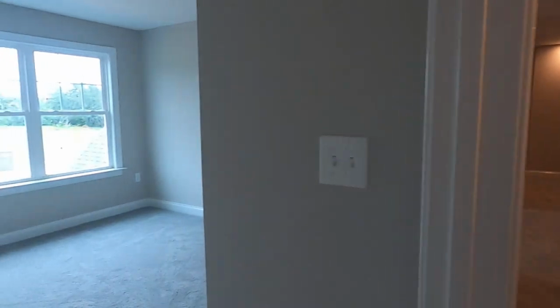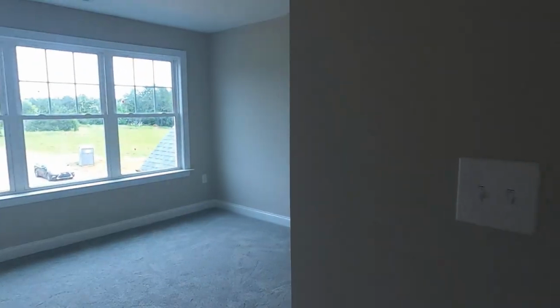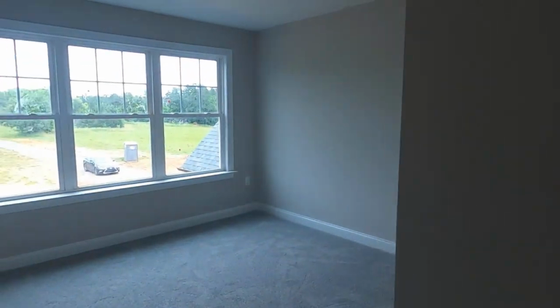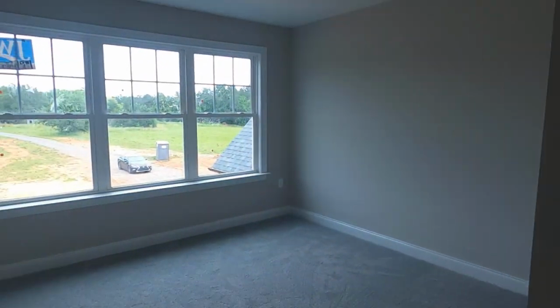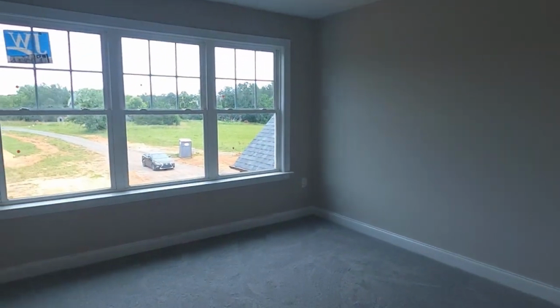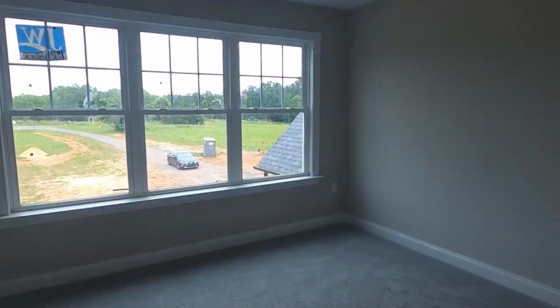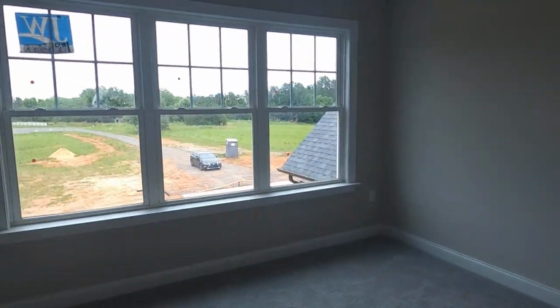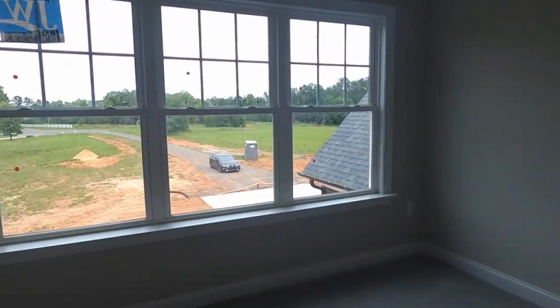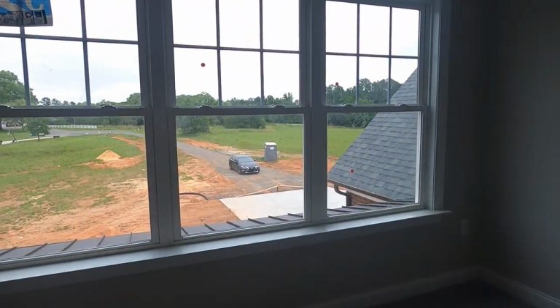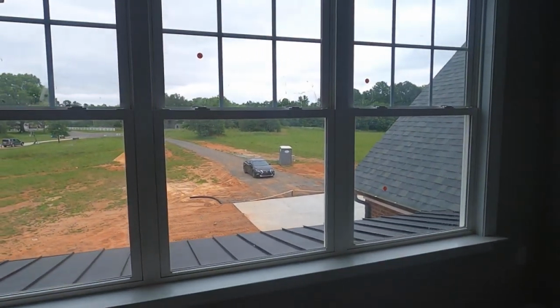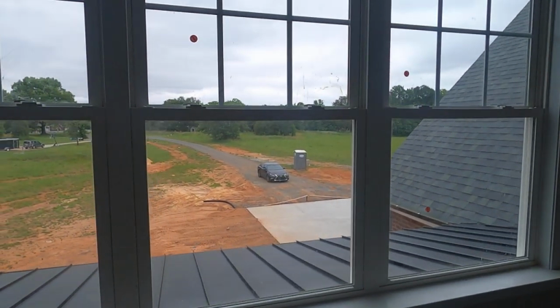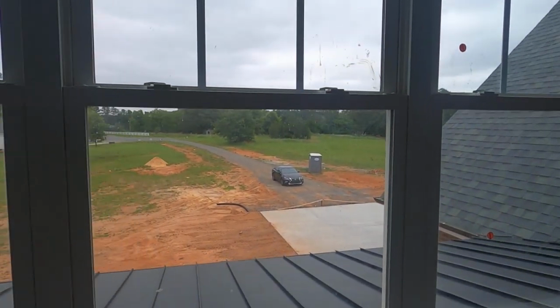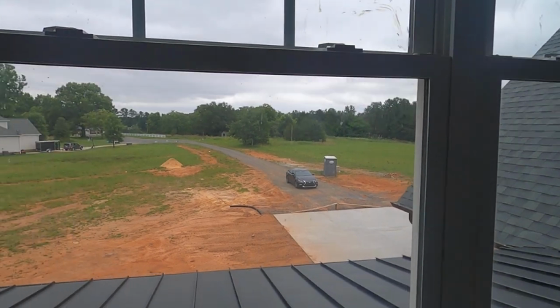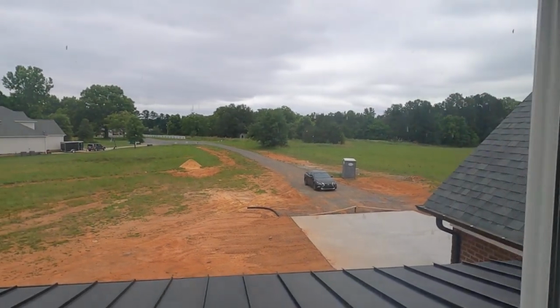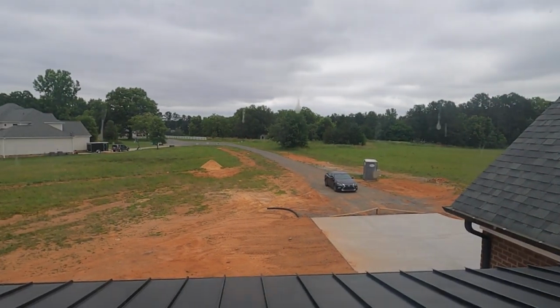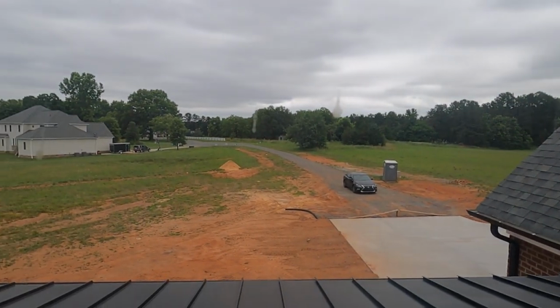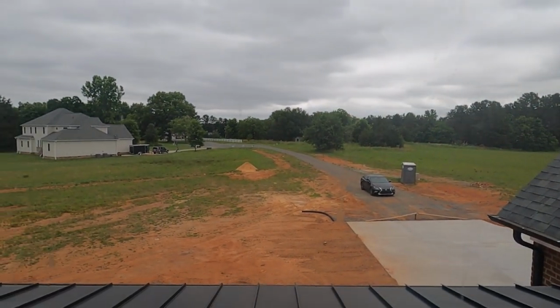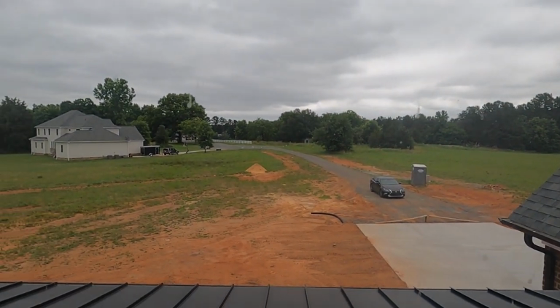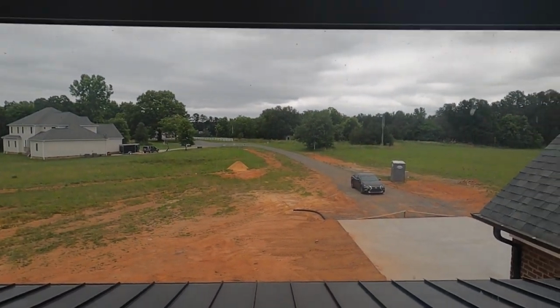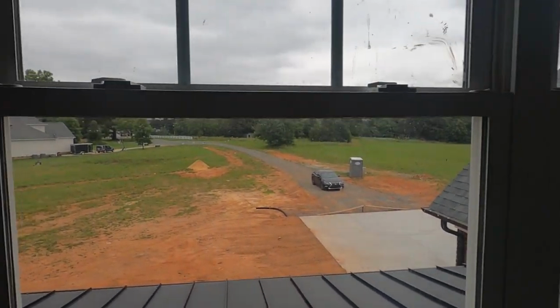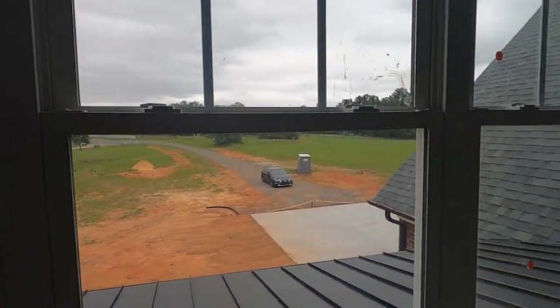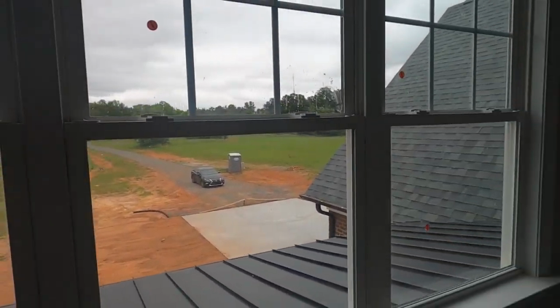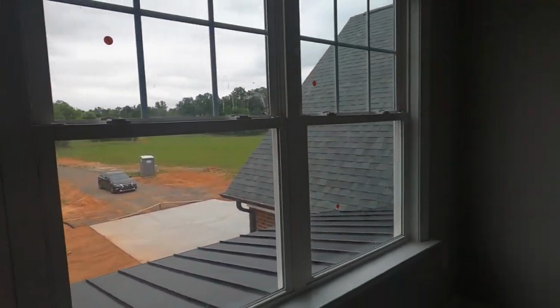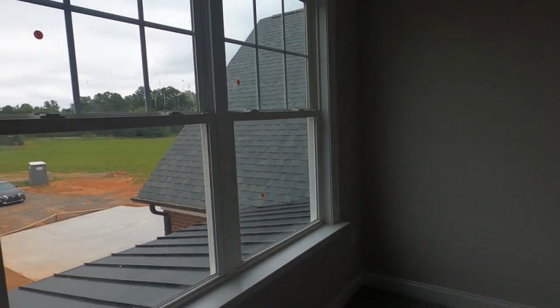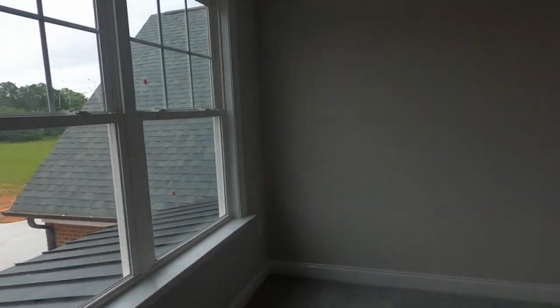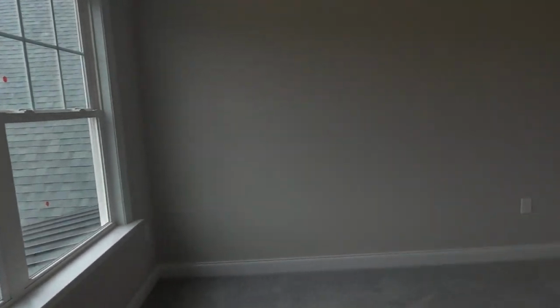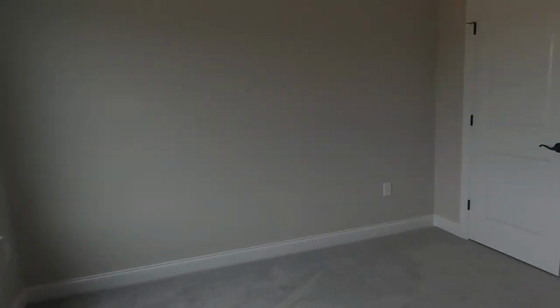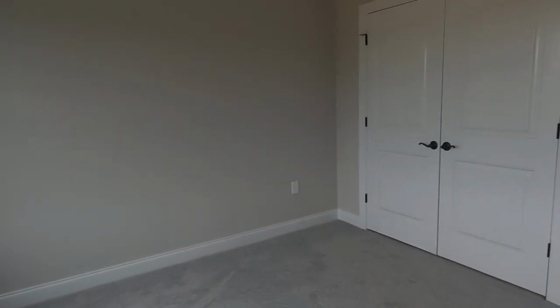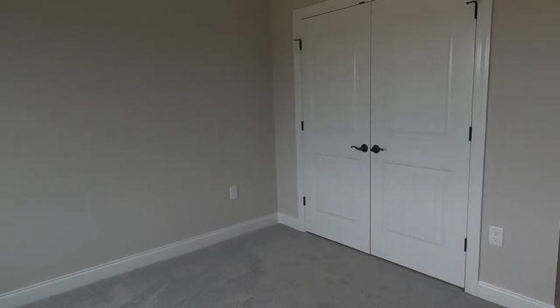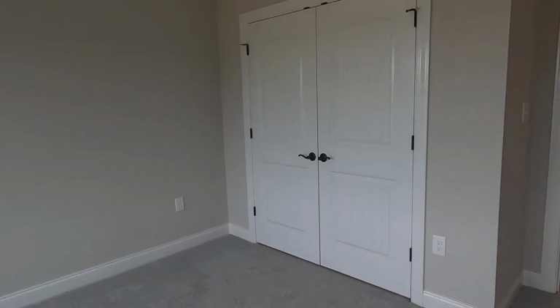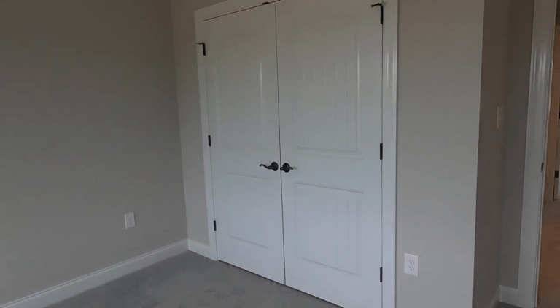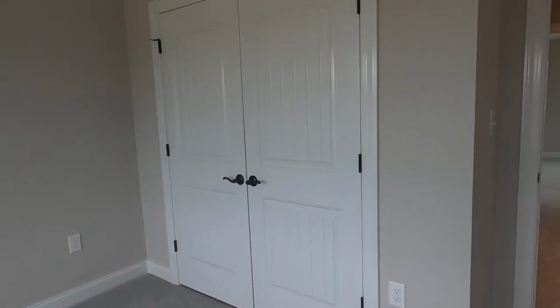1.58 acres. Let's look out the front - you can see my car sitting in the driveway. You're tucked way back off the road. There may be another lot - I saw a sign that said there's another lot for sale. So you never know.